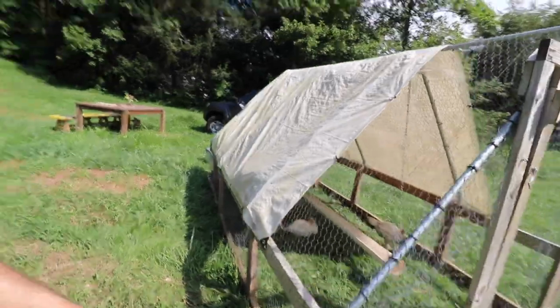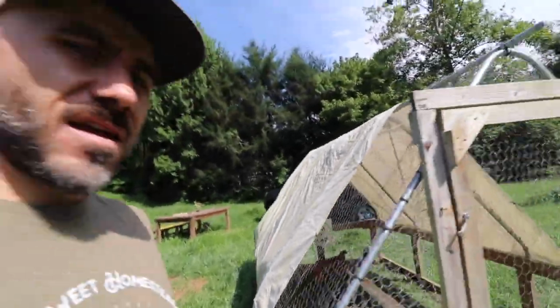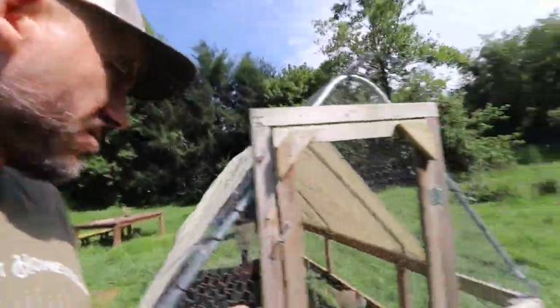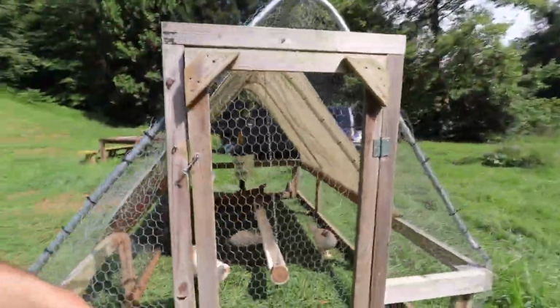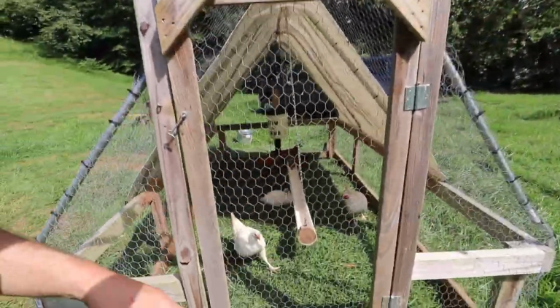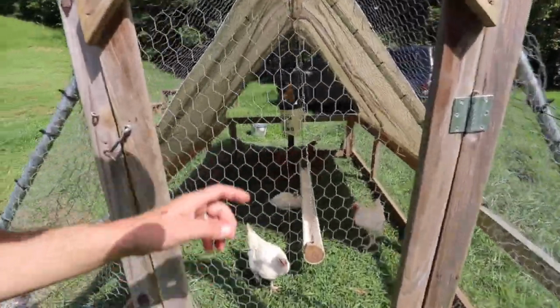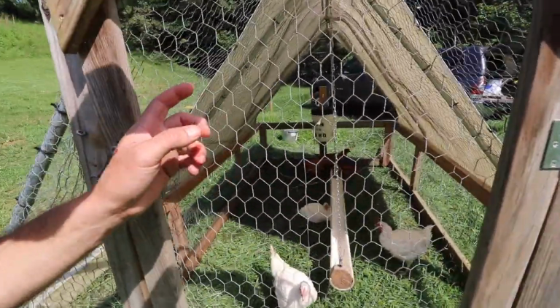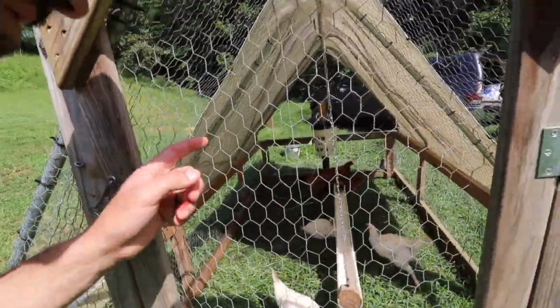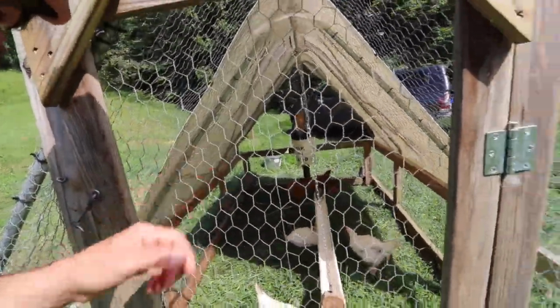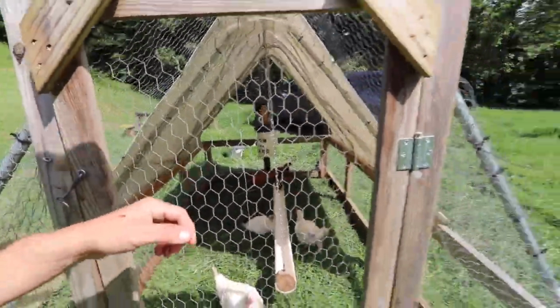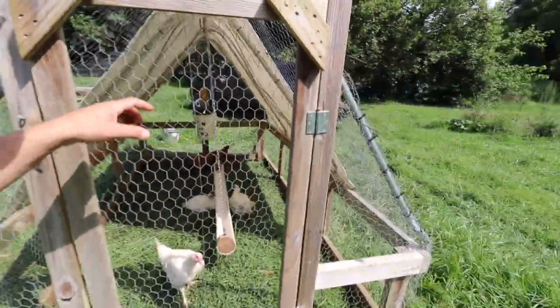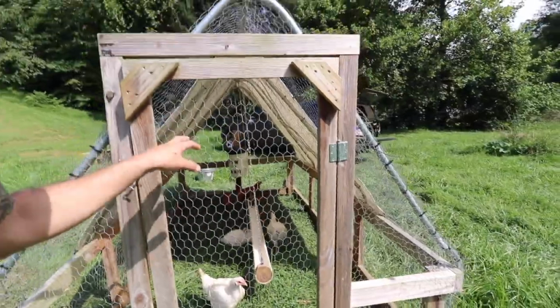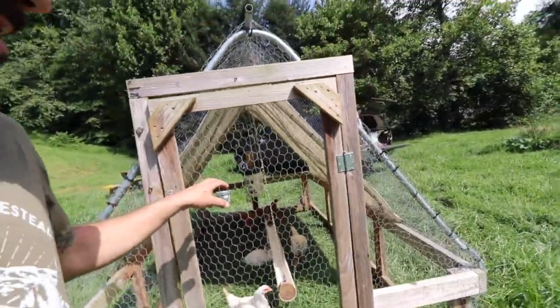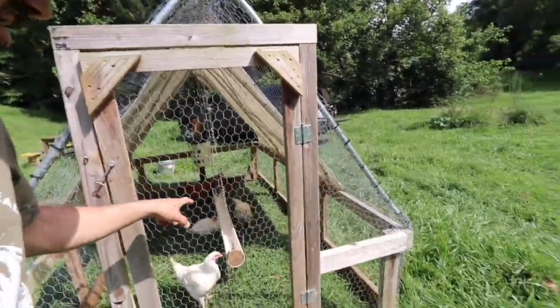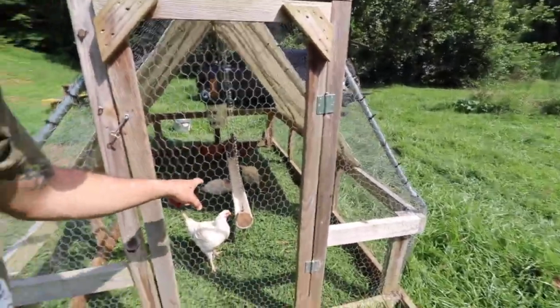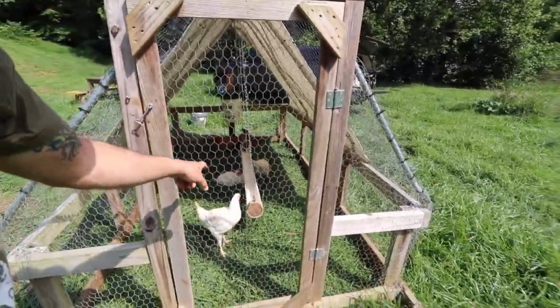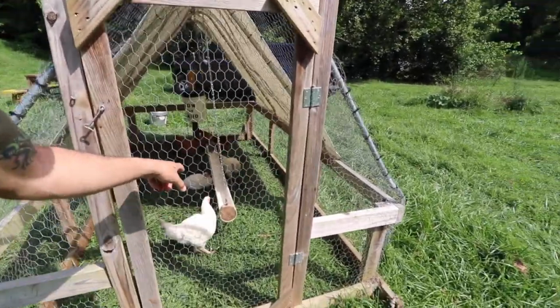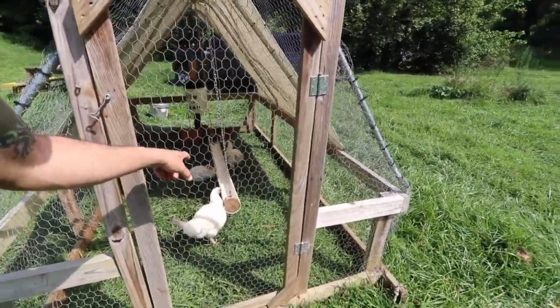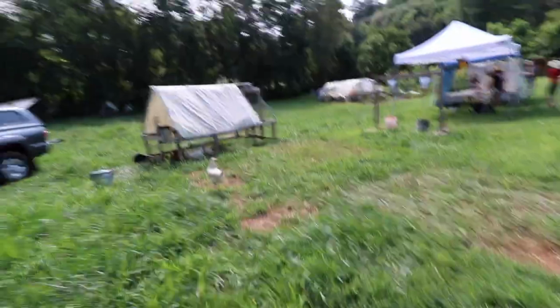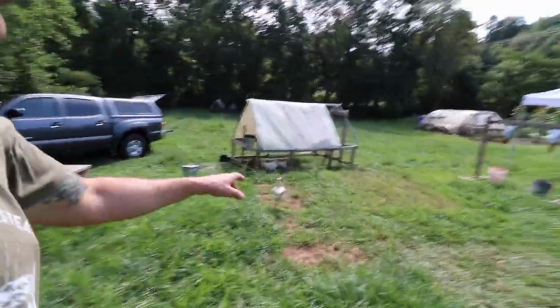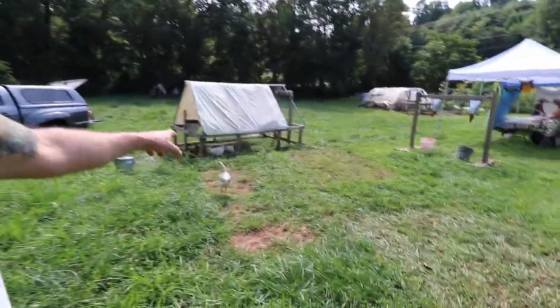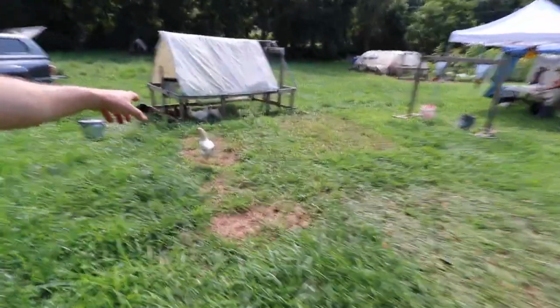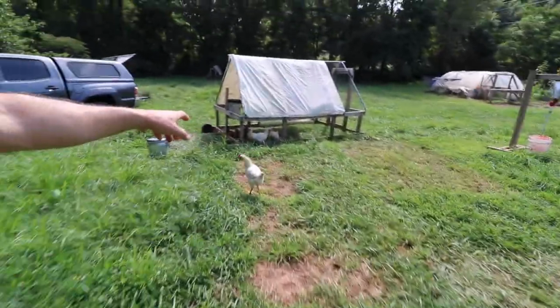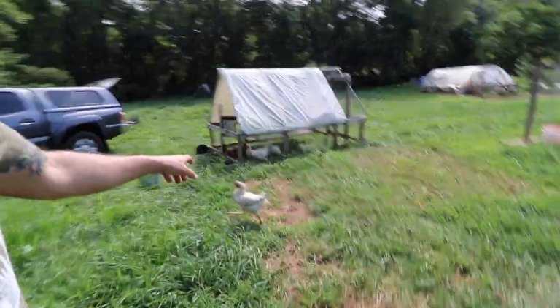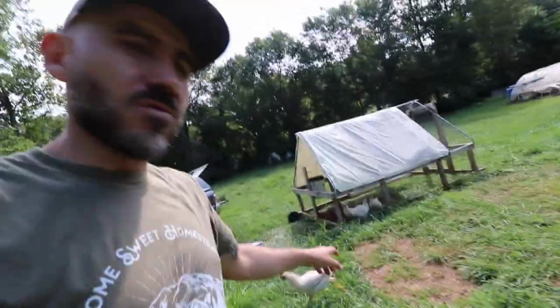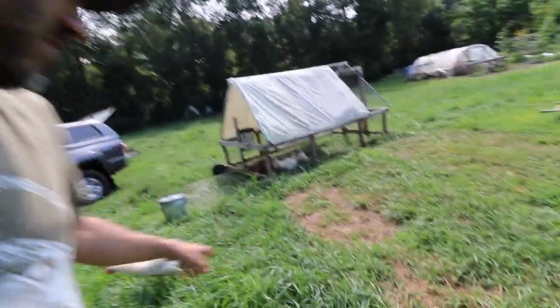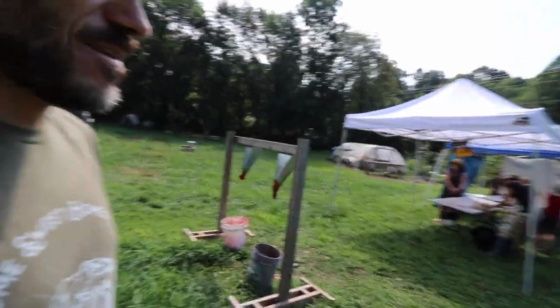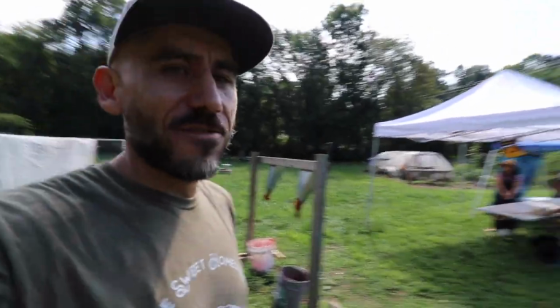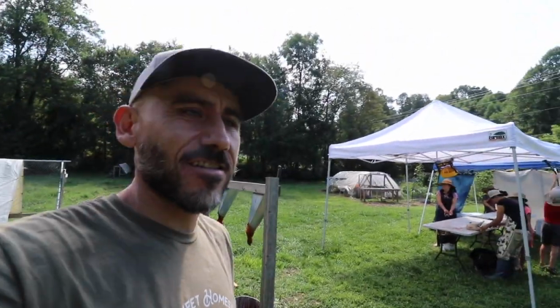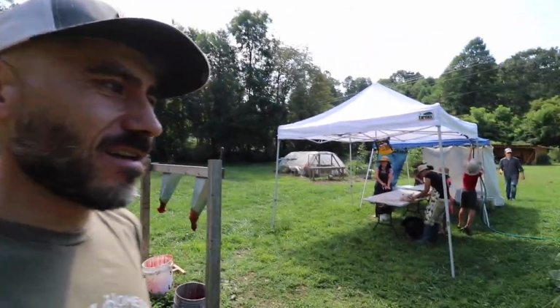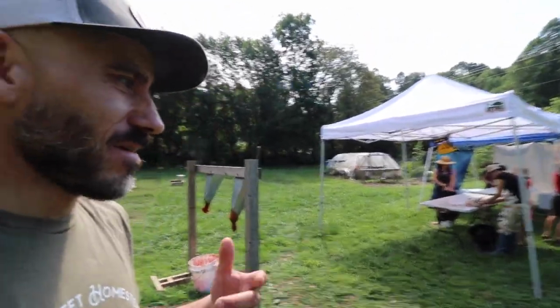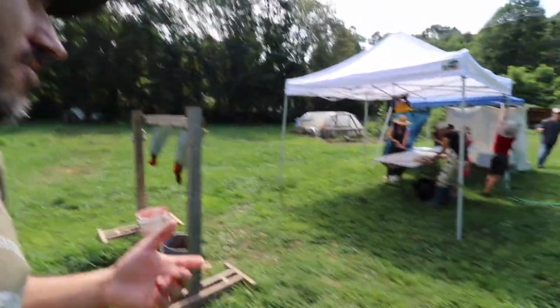We're getting close to the end here — three, four, five, six. We have three Freedom Rangers and three Cornish crosses left. Justin gave us a couple of his roosters. We don't have a rooster, so I'm thinking about maybe keeping one.